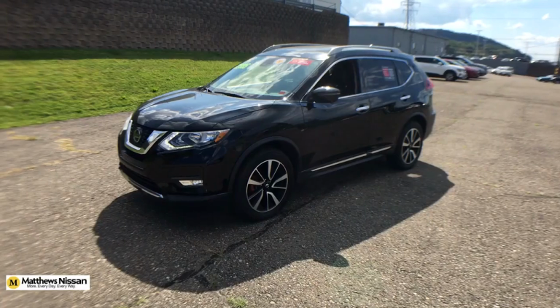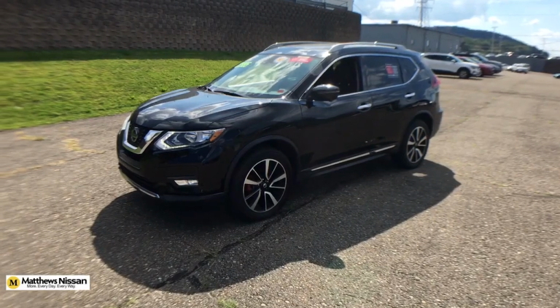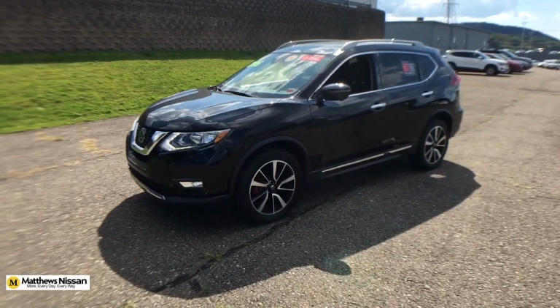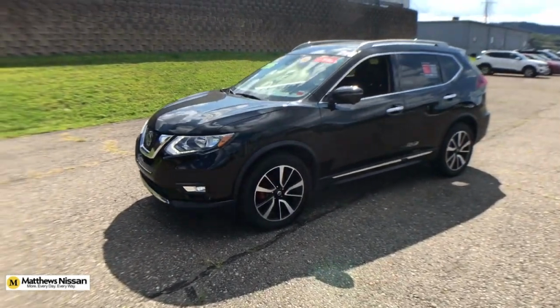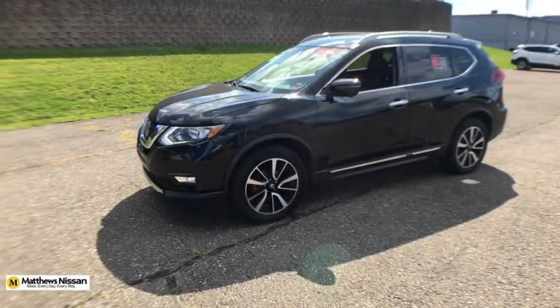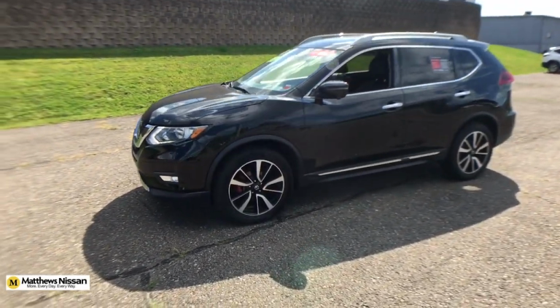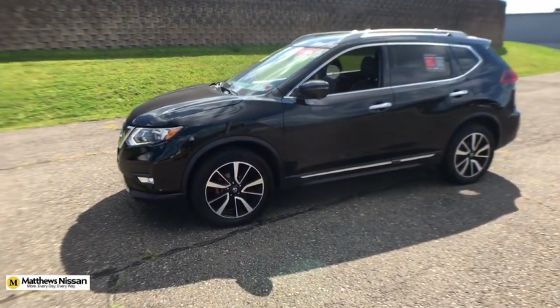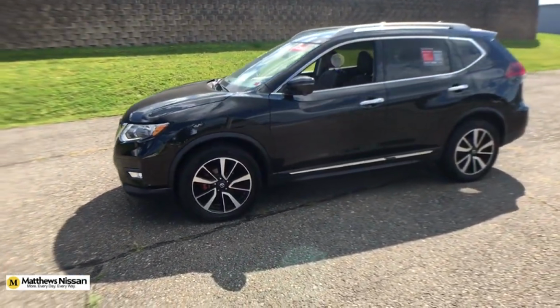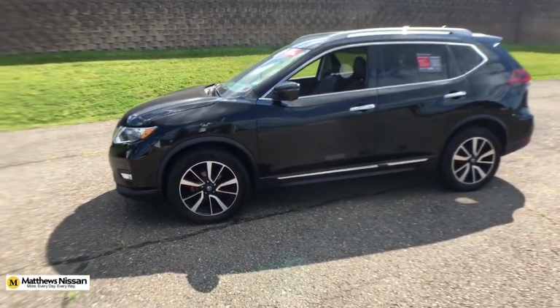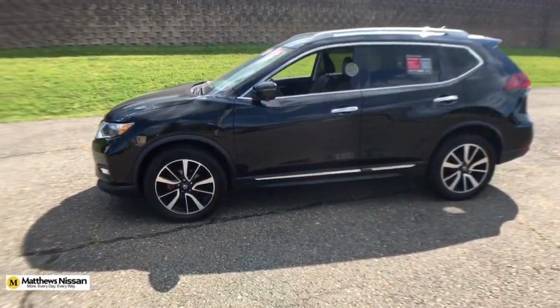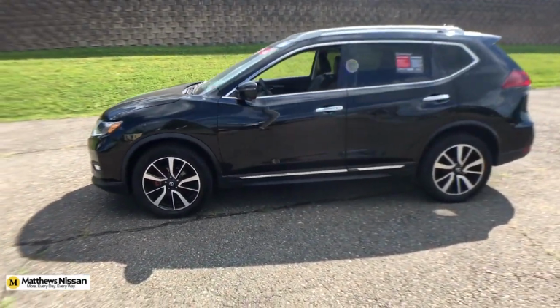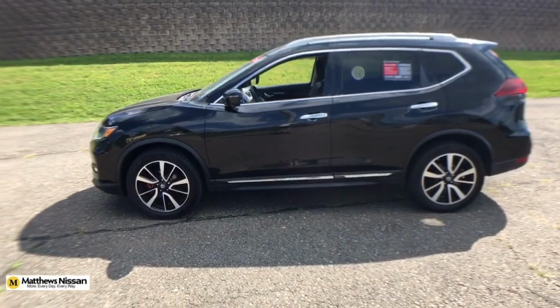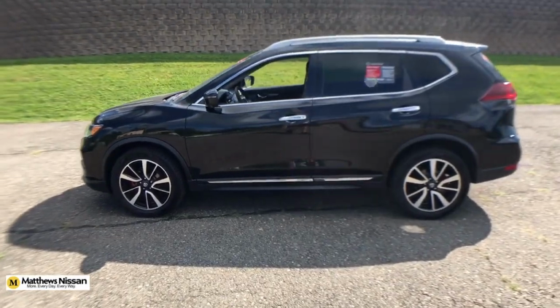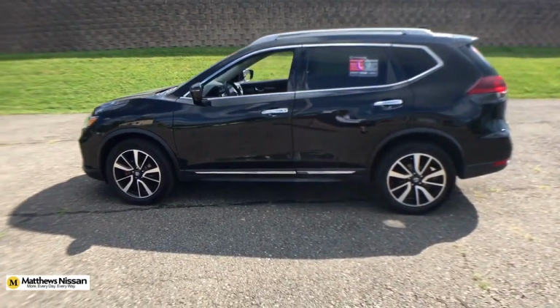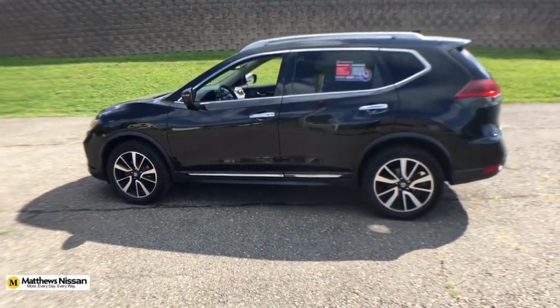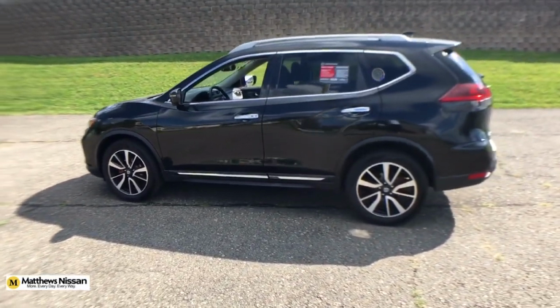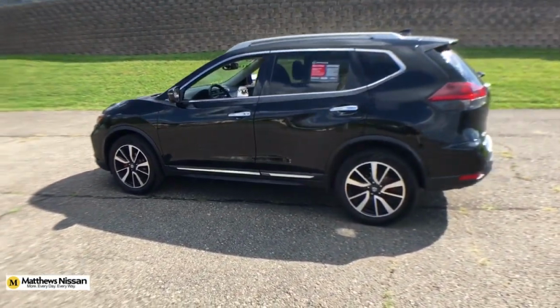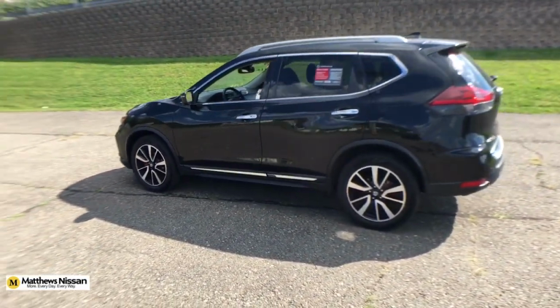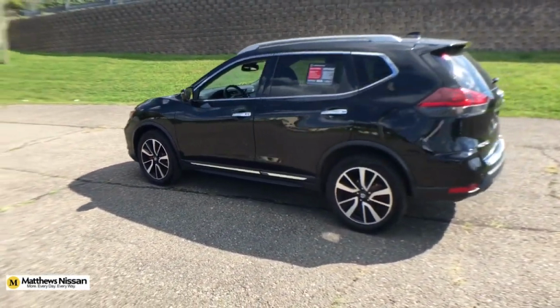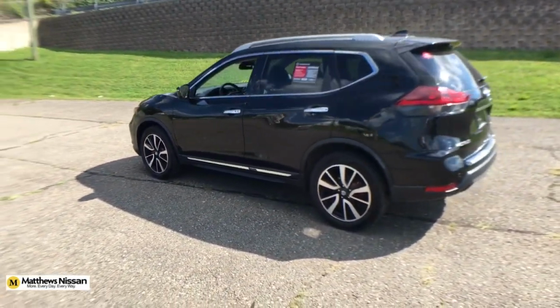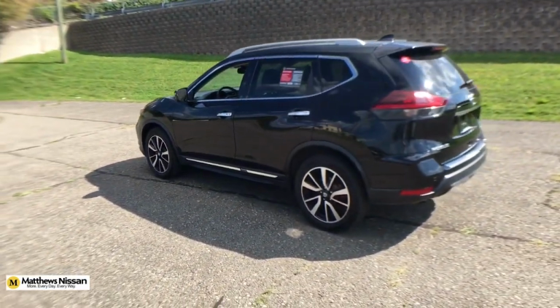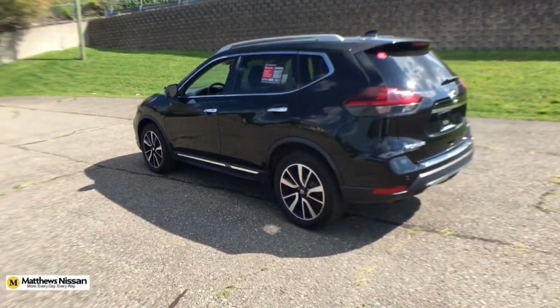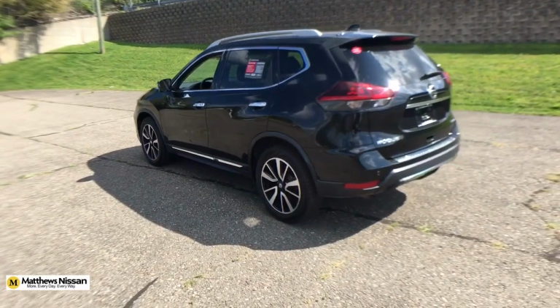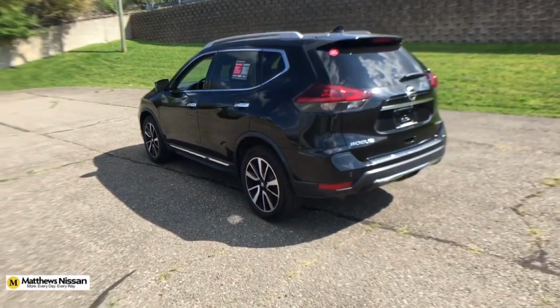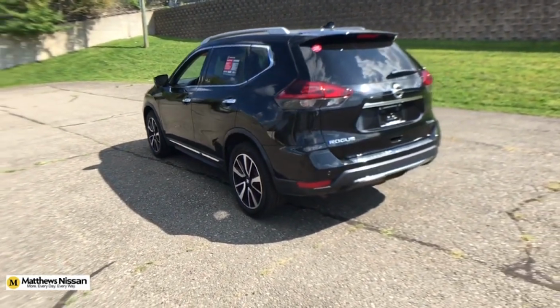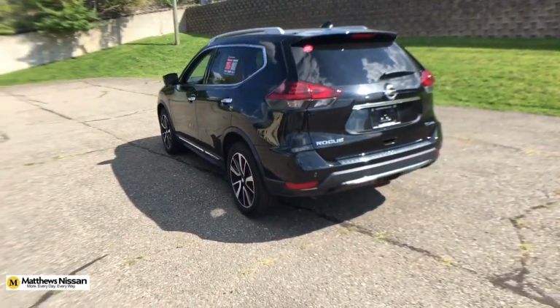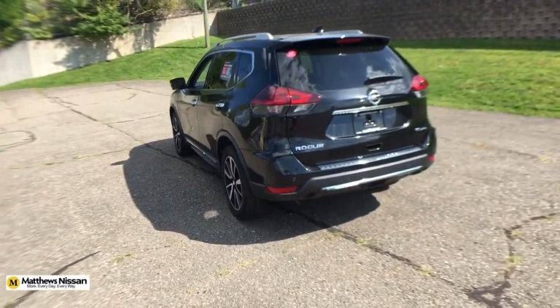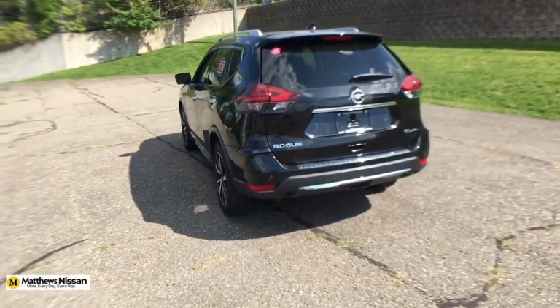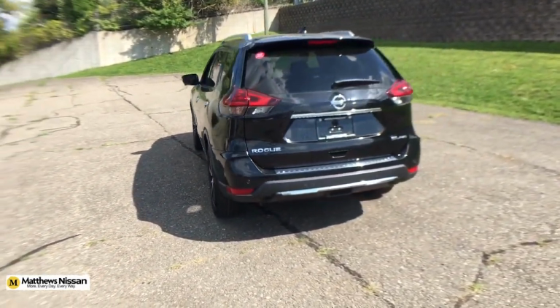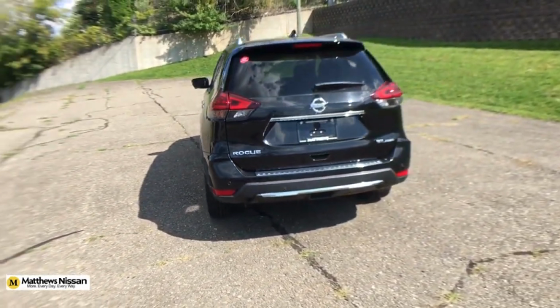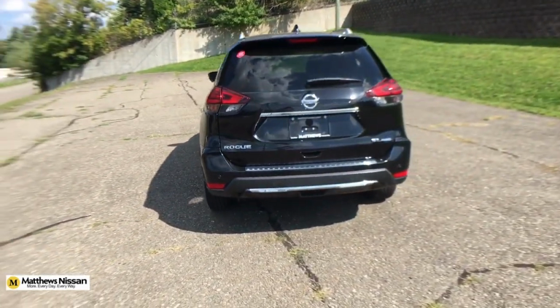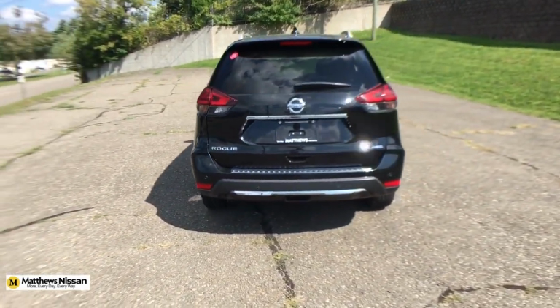You will love the features of this 2019 Nissan Rogue. With less than 60,000 miles on the odometer, this vehicle stands out from the rest. Style, security, and efficiency blend beautifully in this Nissan Rogue.